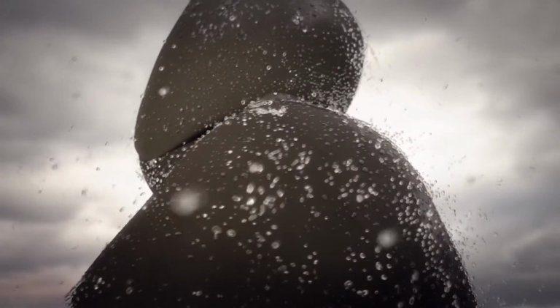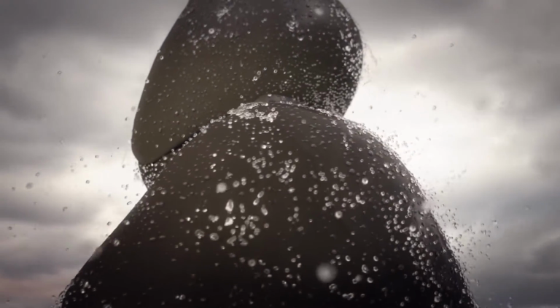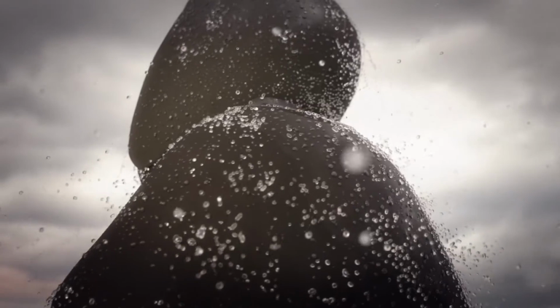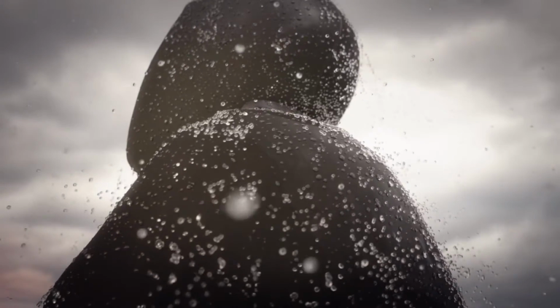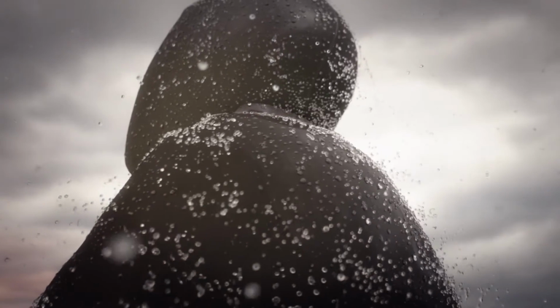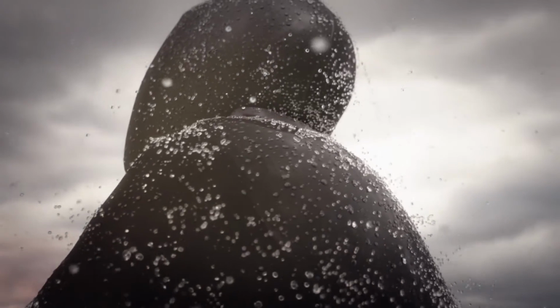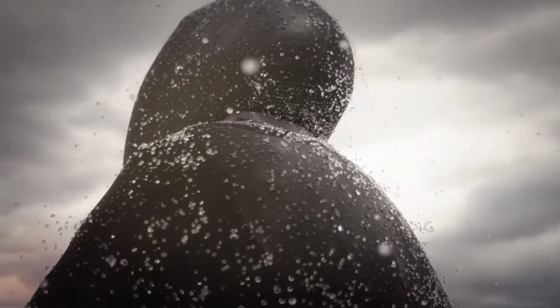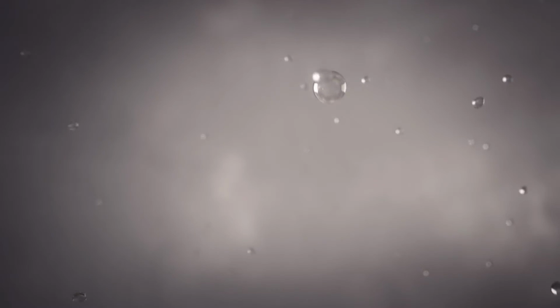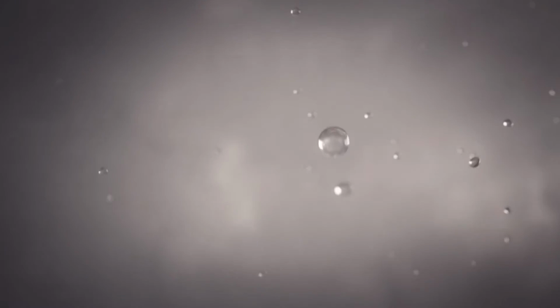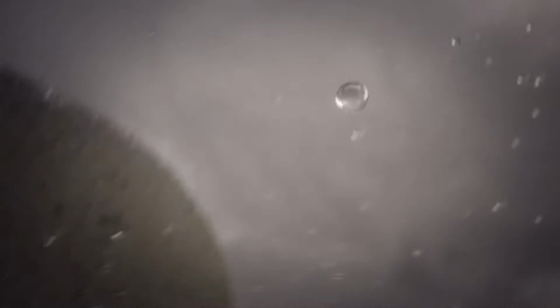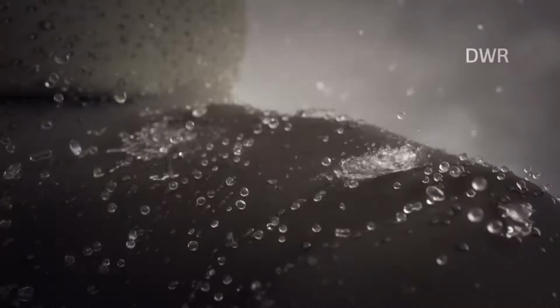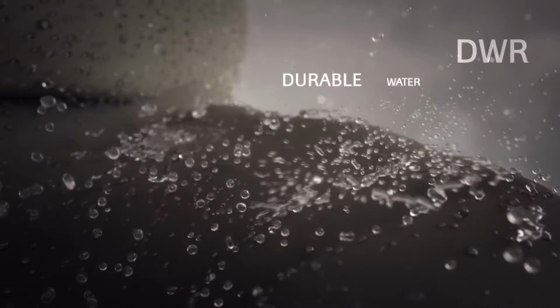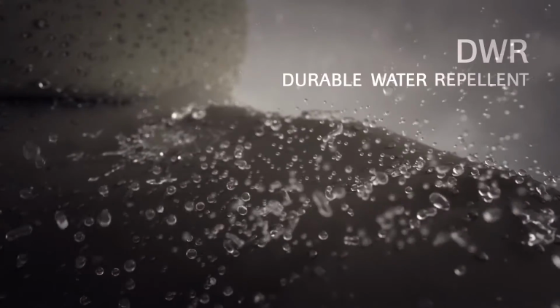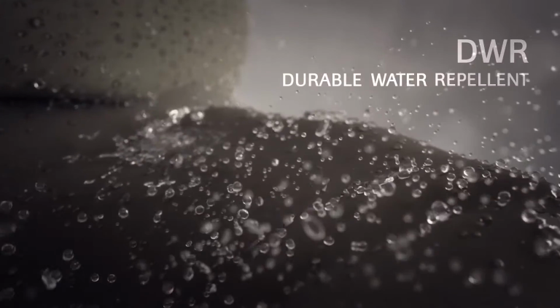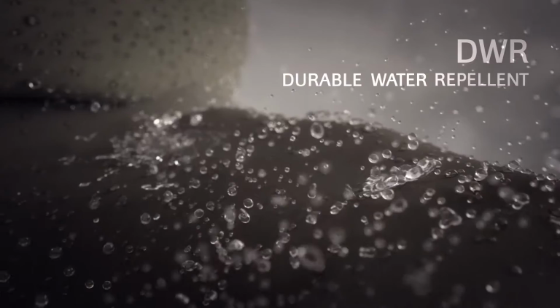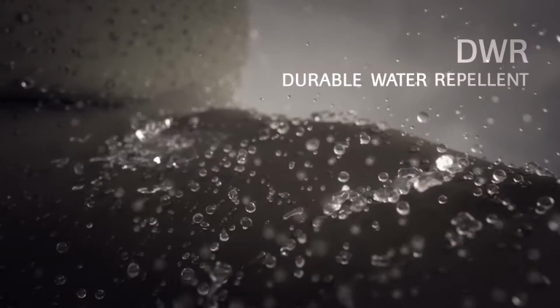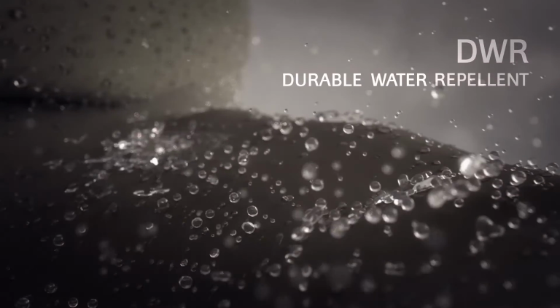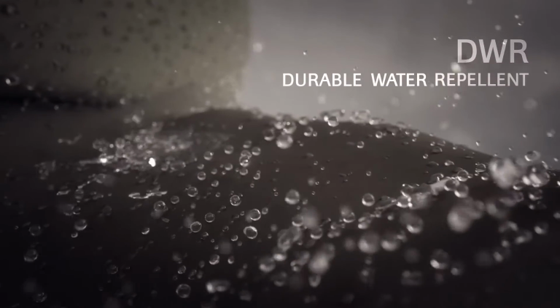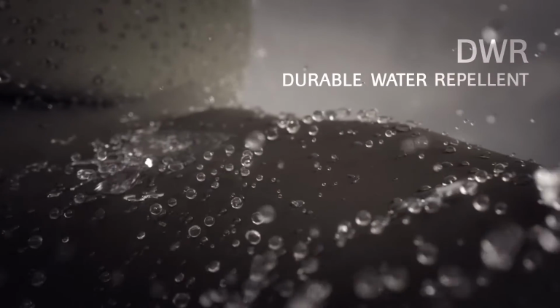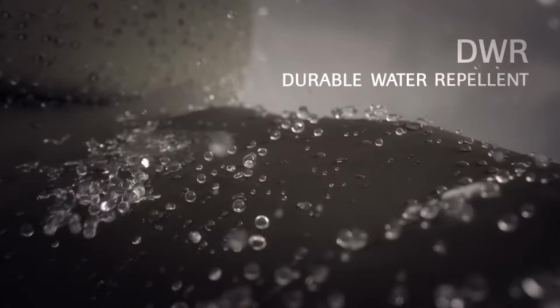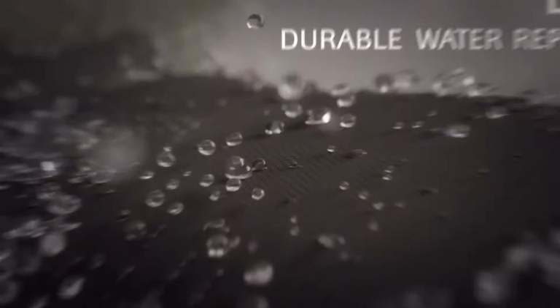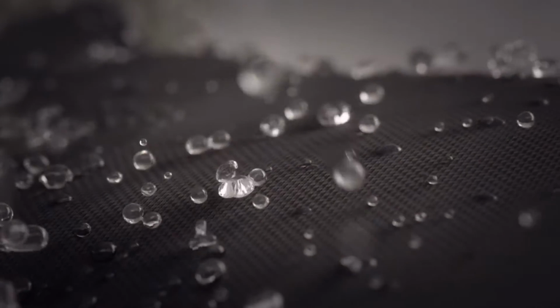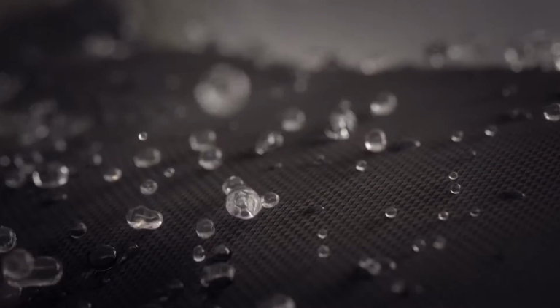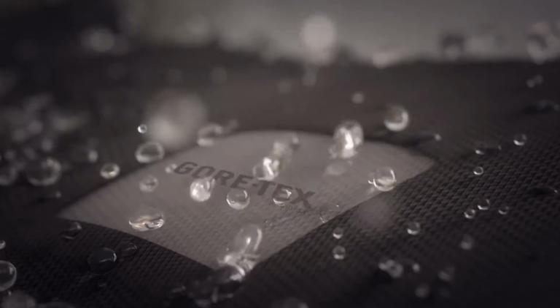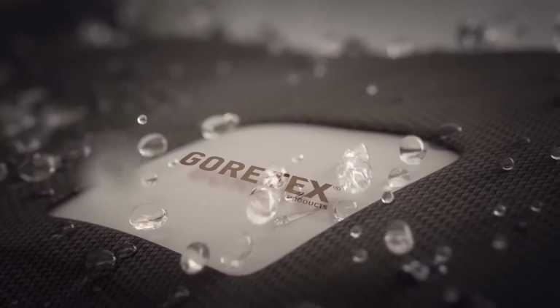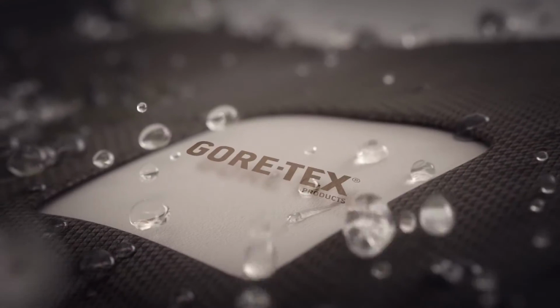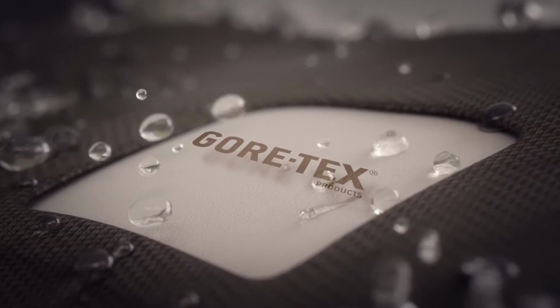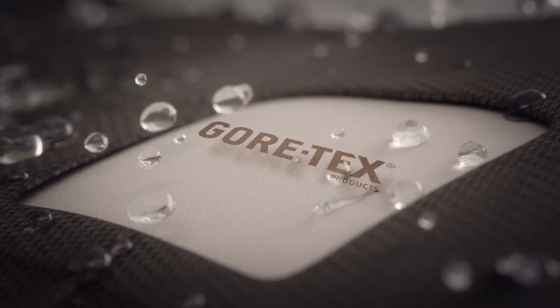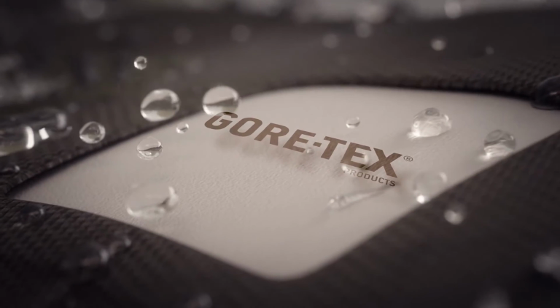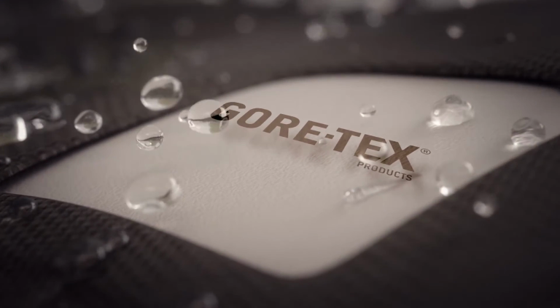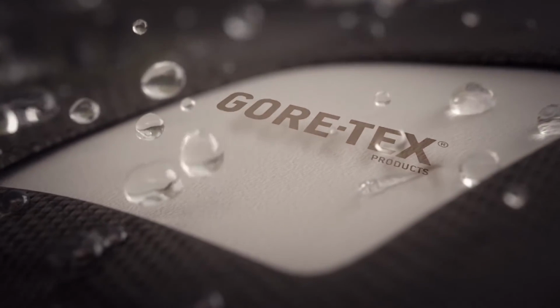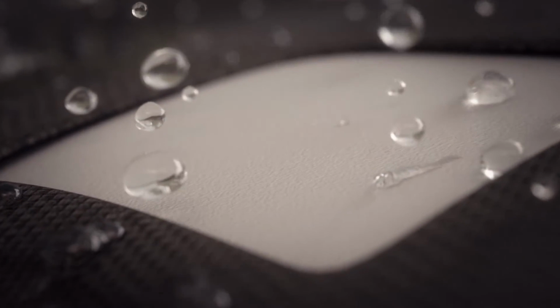The first layer of protection lies in a ruggedly constructed outer layer with a DWR, durable water-repellent finish. Beneath this outer layer lies the legendary Gore-Tex membrane that prevents water from penetrating.